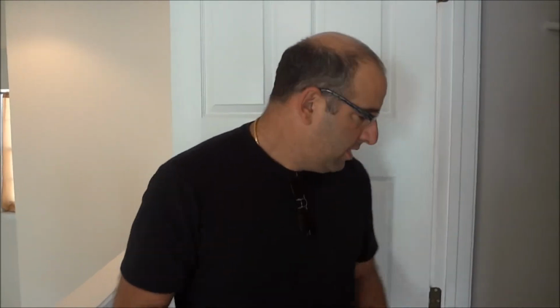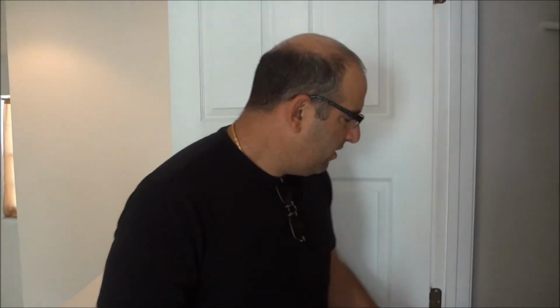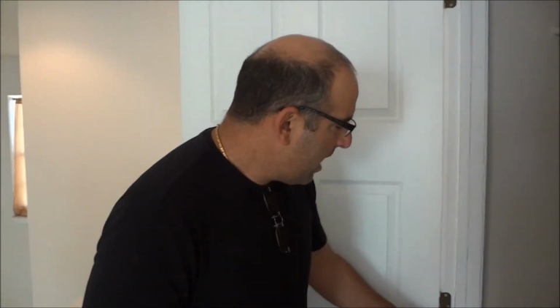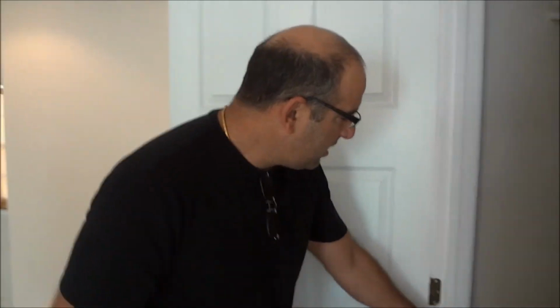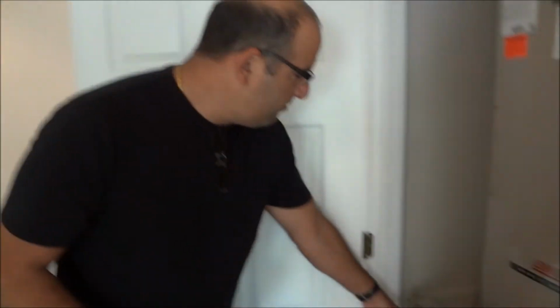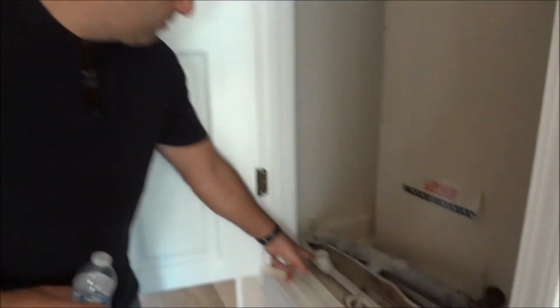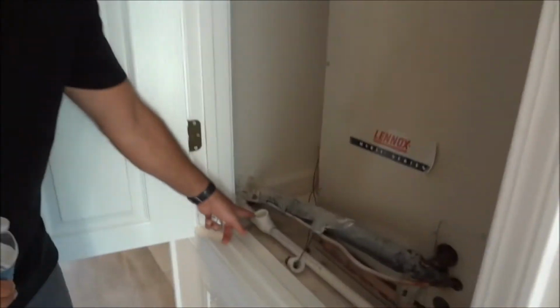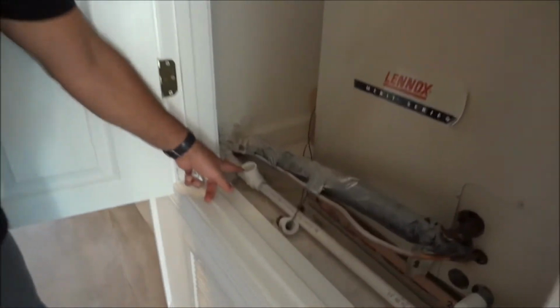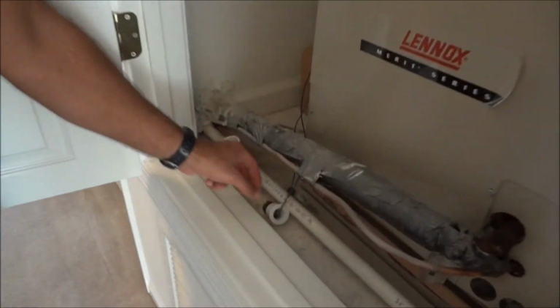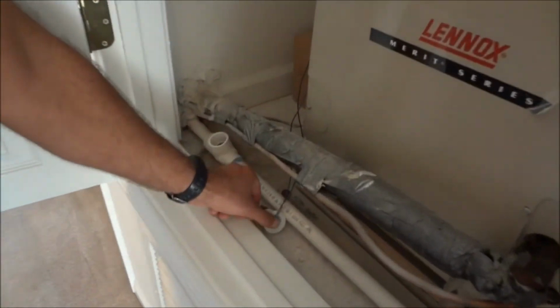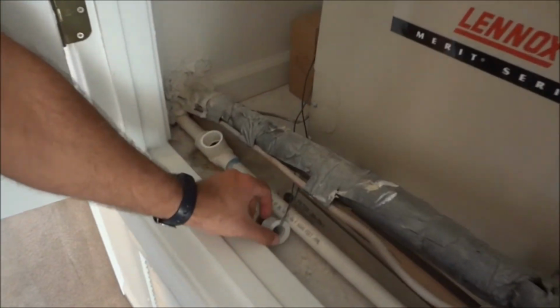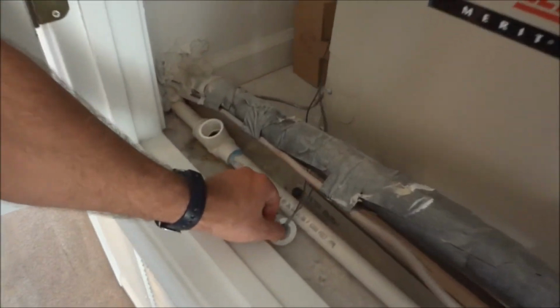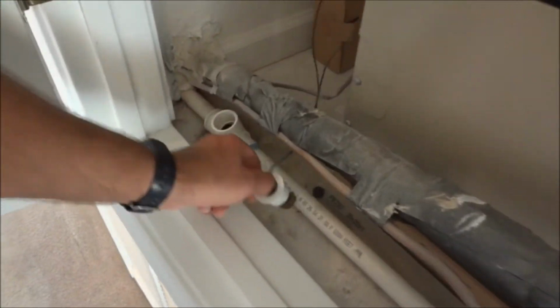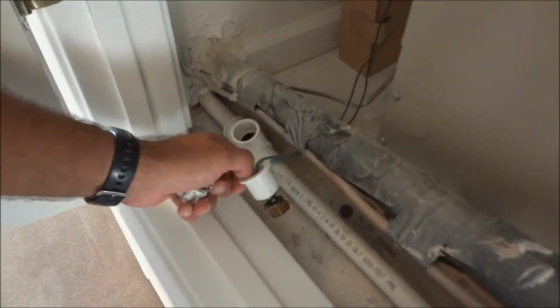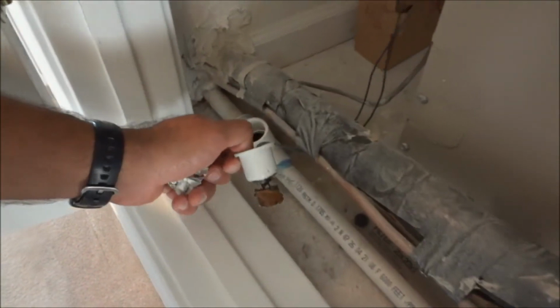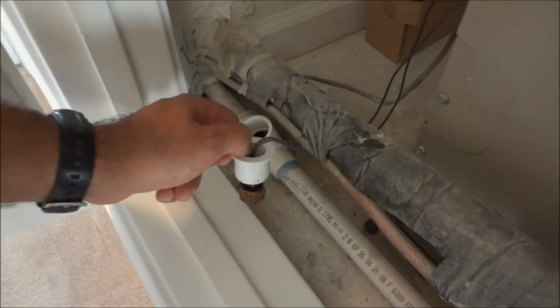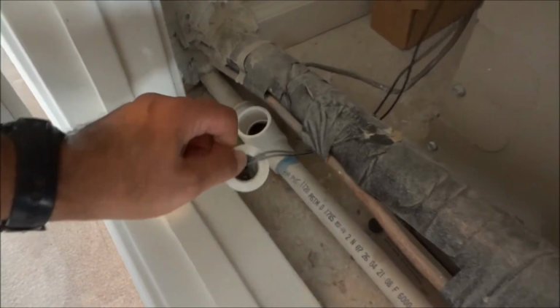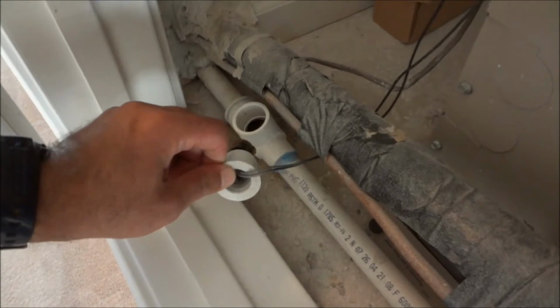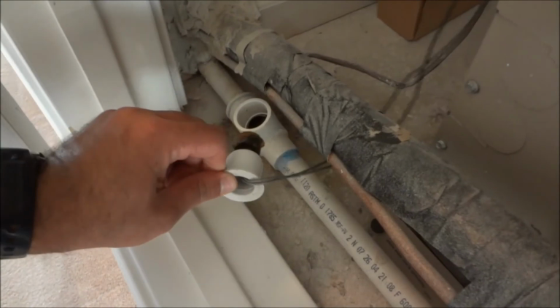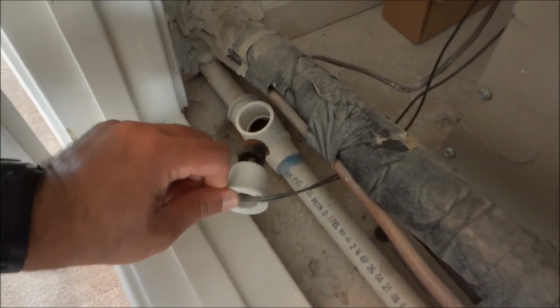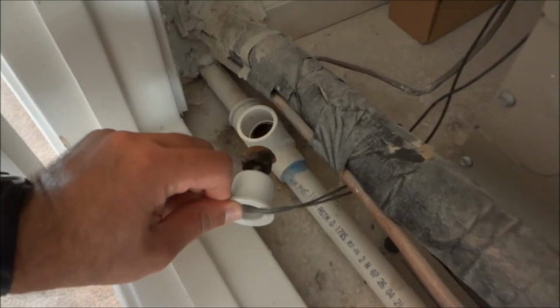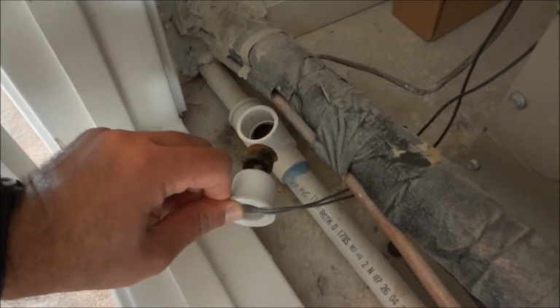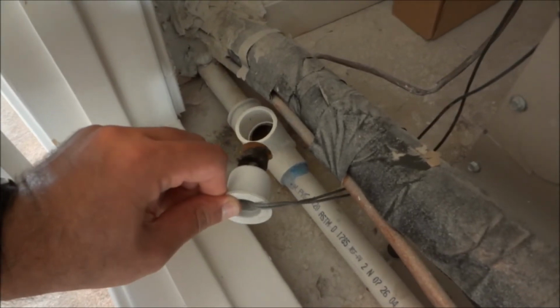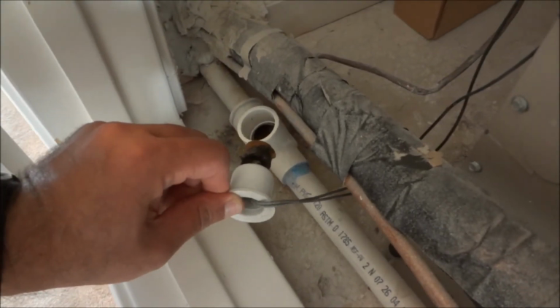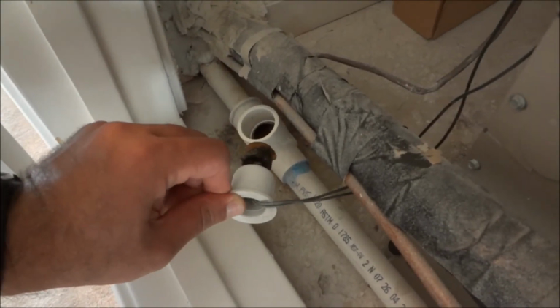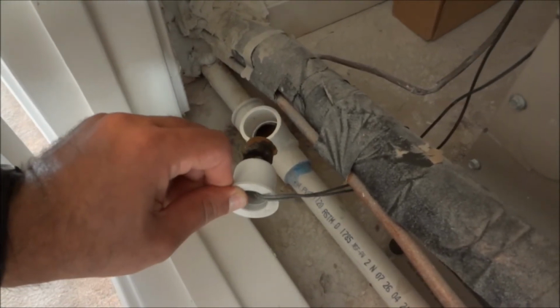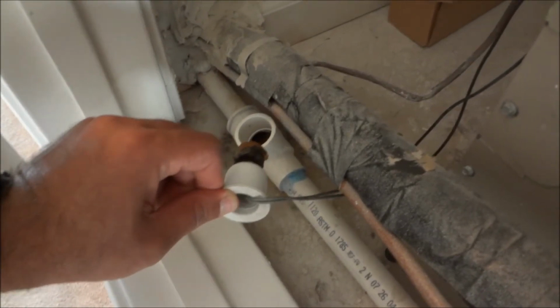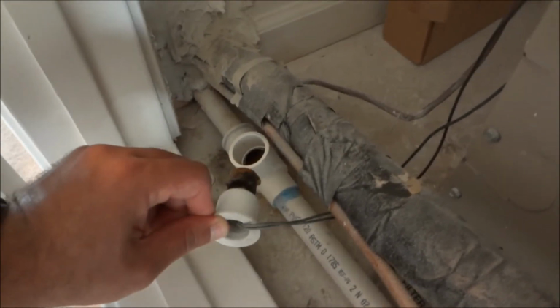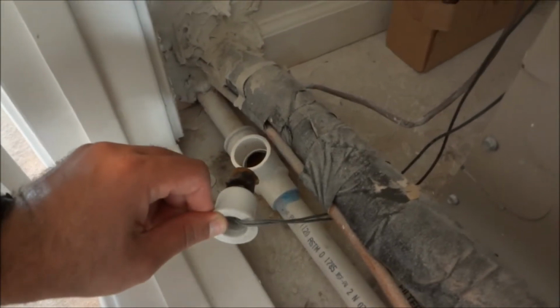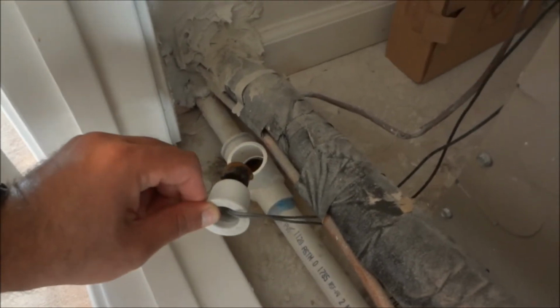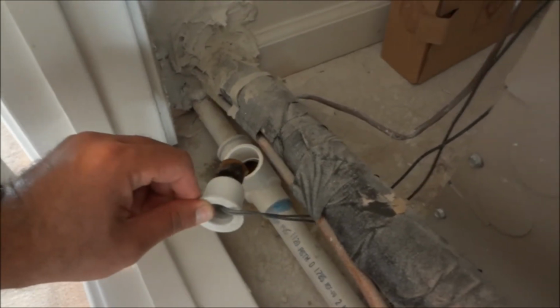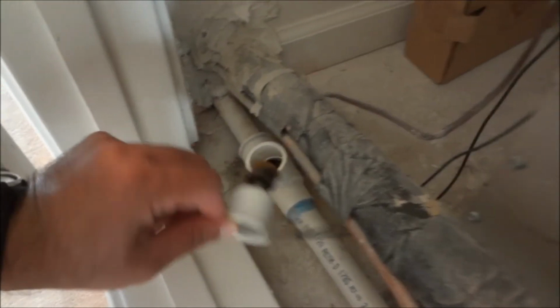If it backs up, it'll back up at this point here, and then this little electronic switch will turn off, and that would be an issue that you might have with your air conditioning unit.